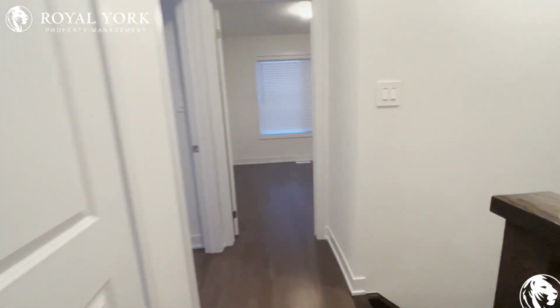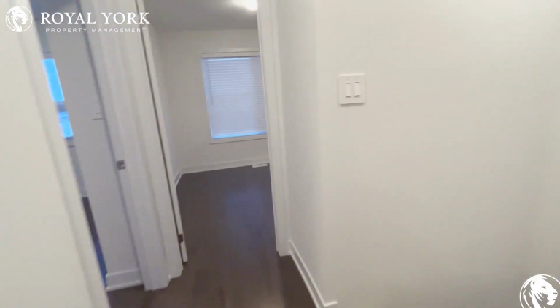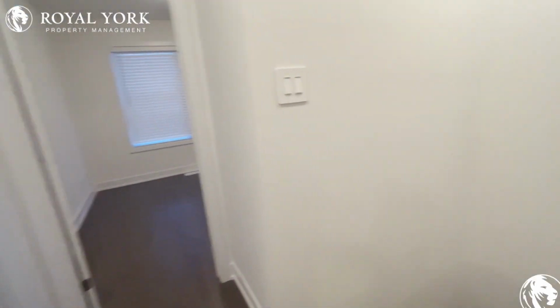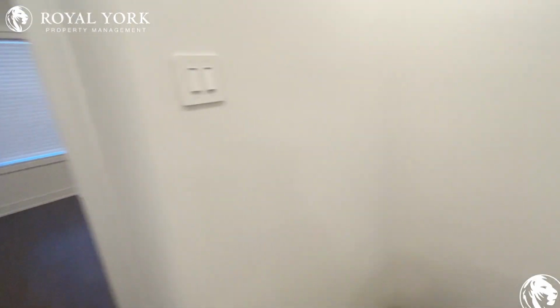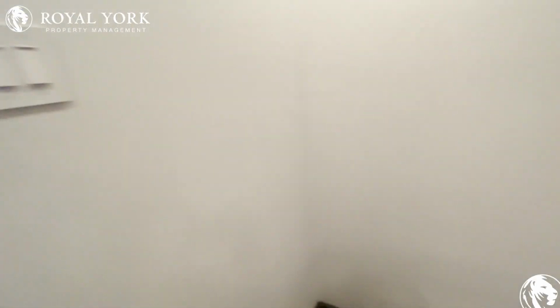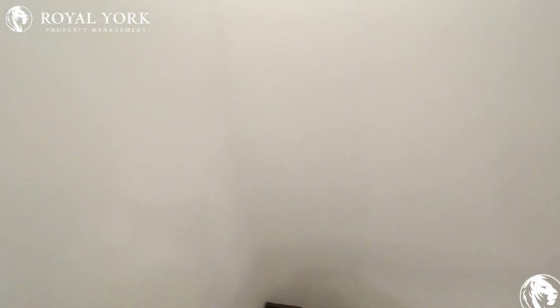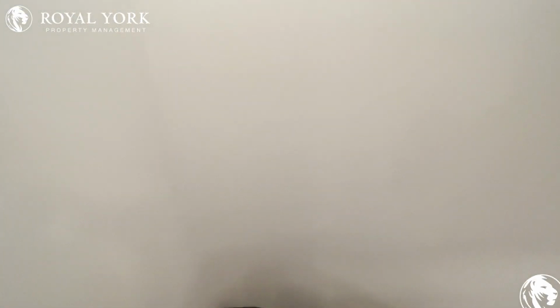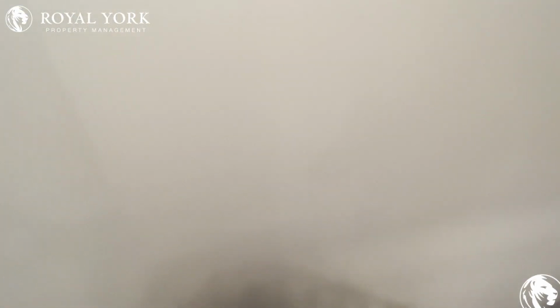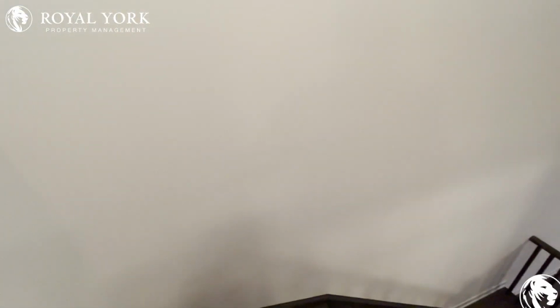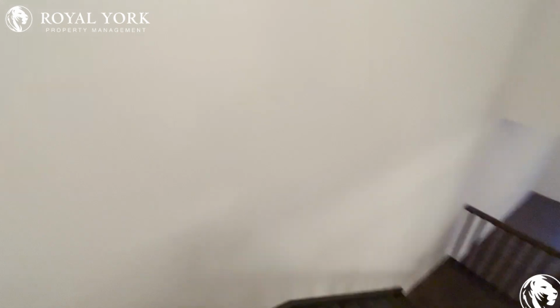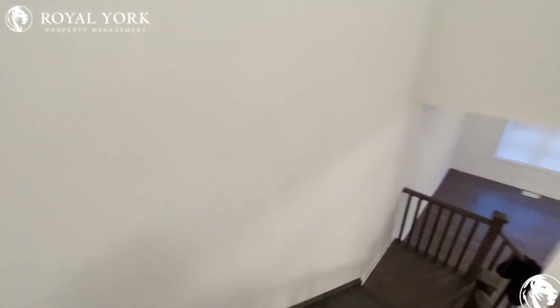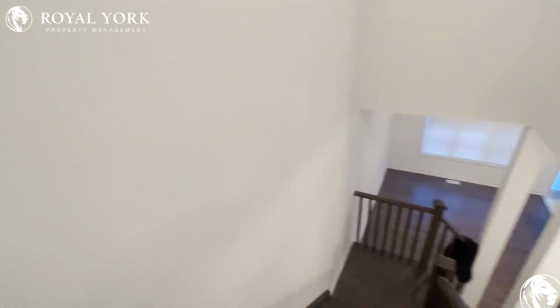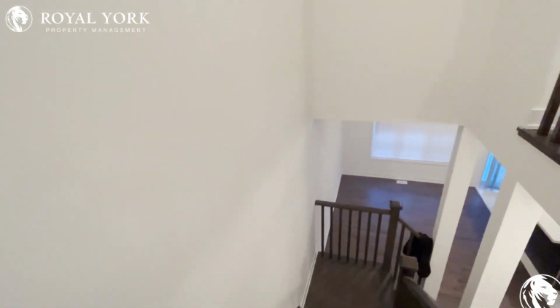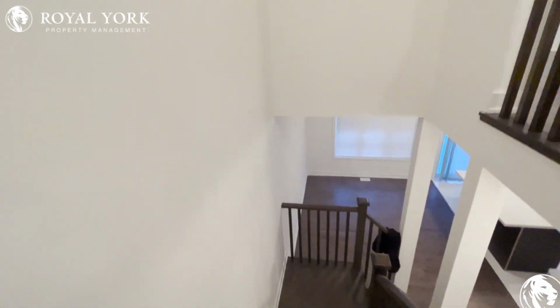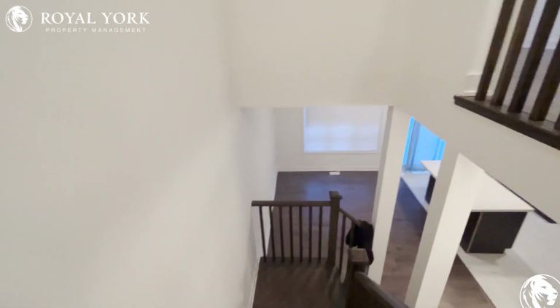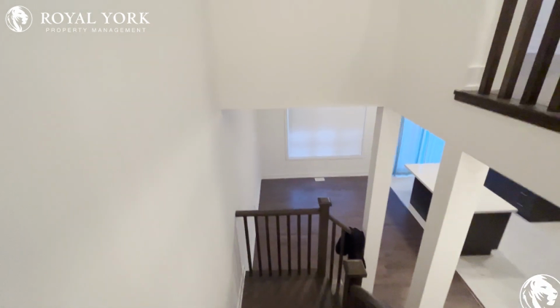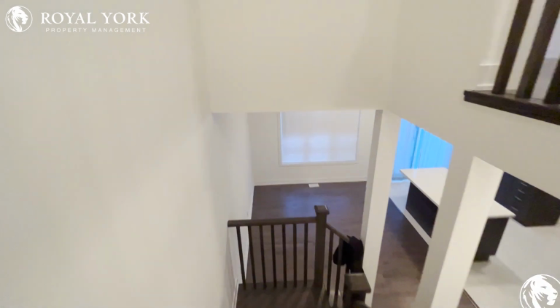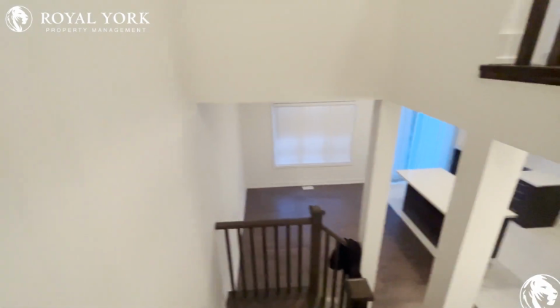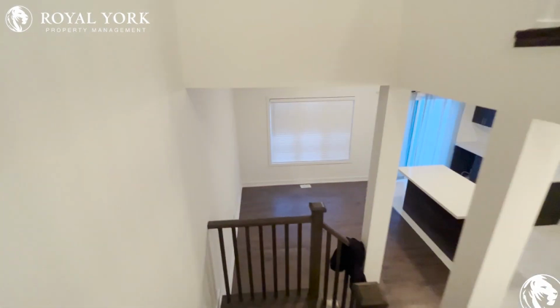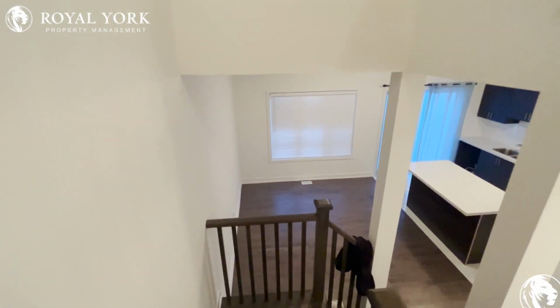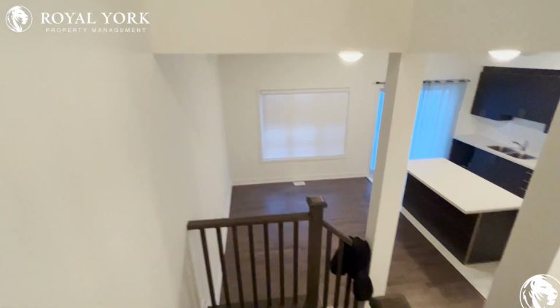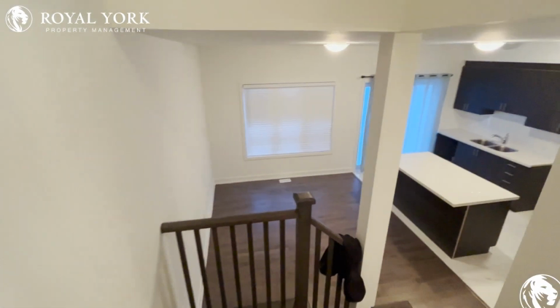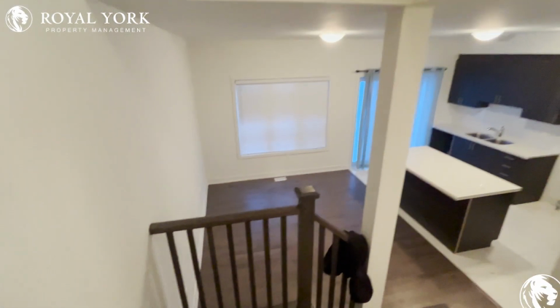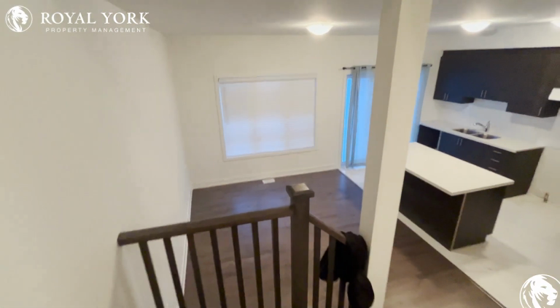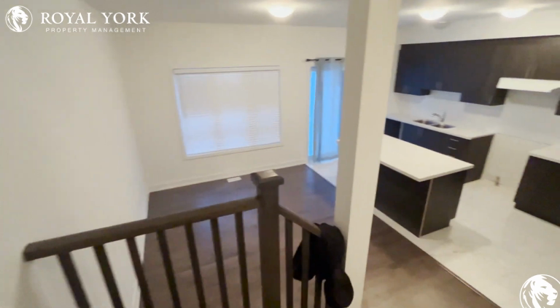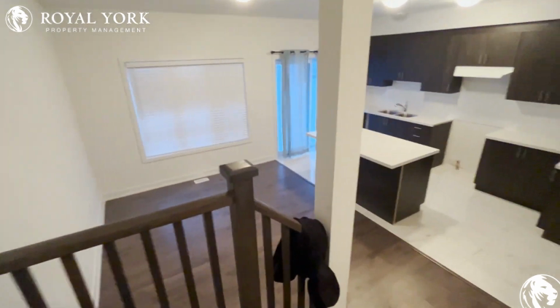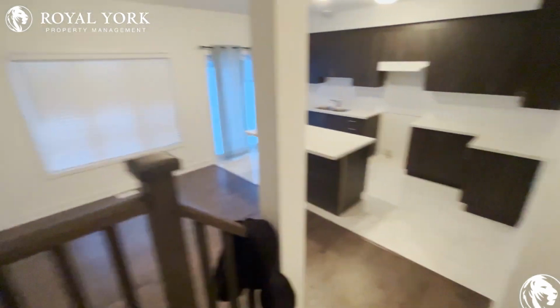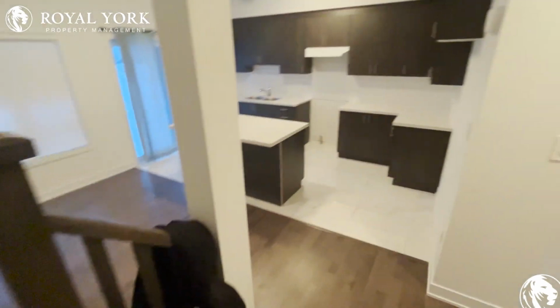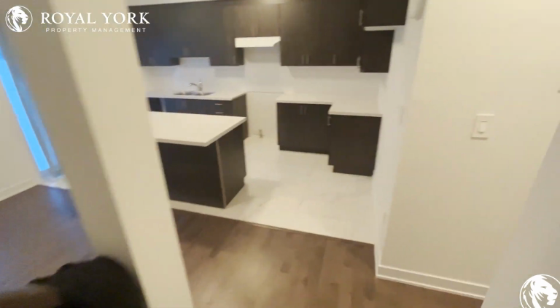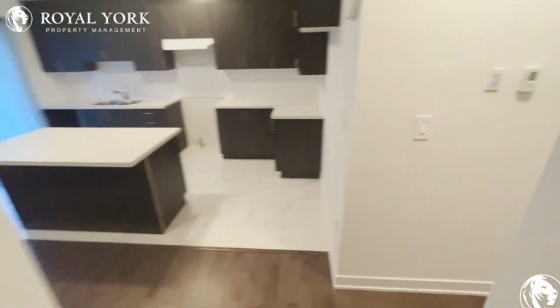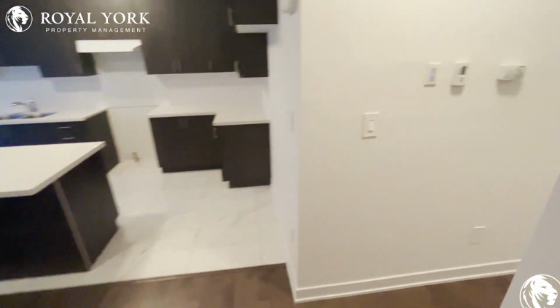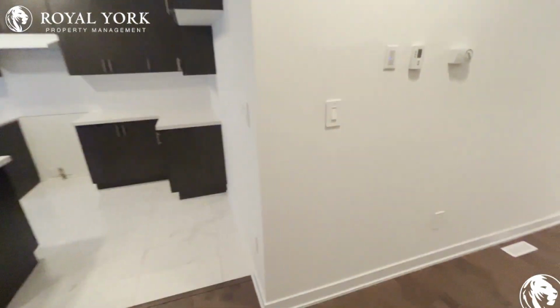This home, if you are interested, please contact your property management. We're more than happy to book you a showing. Until then, have a good day.